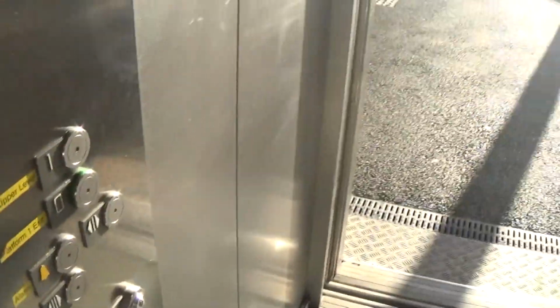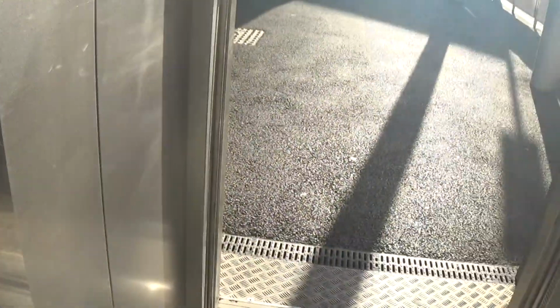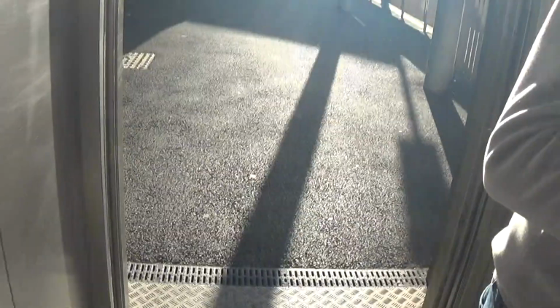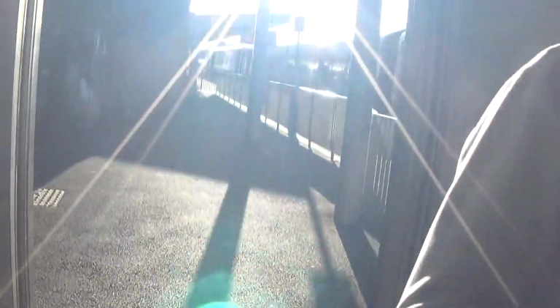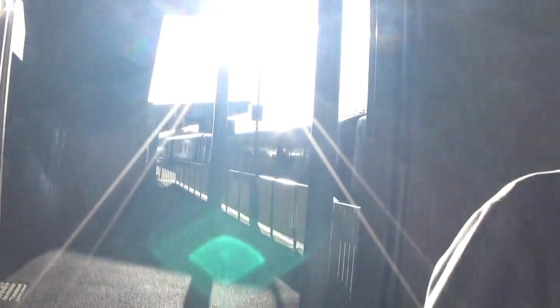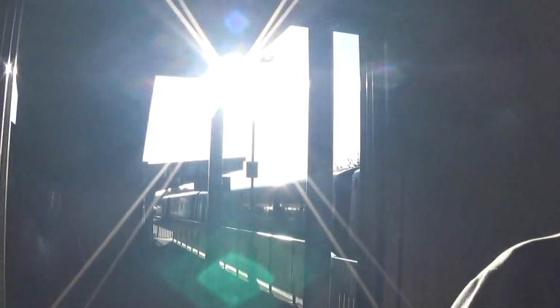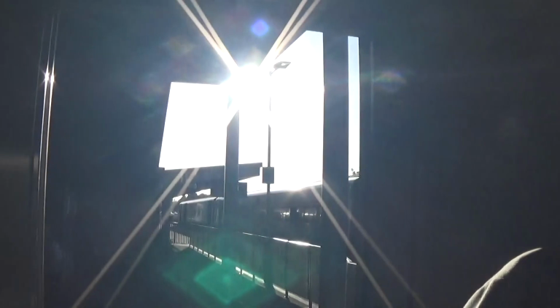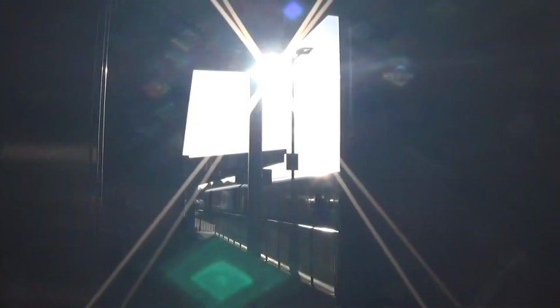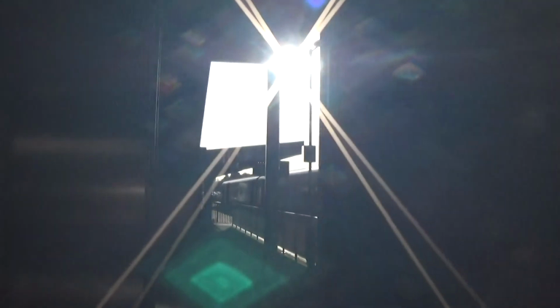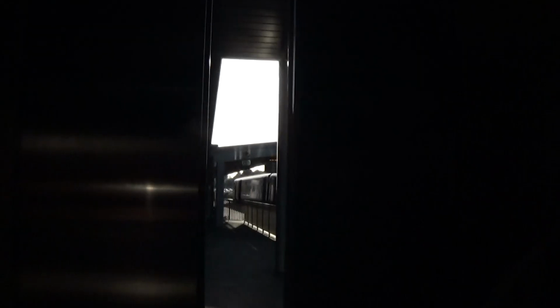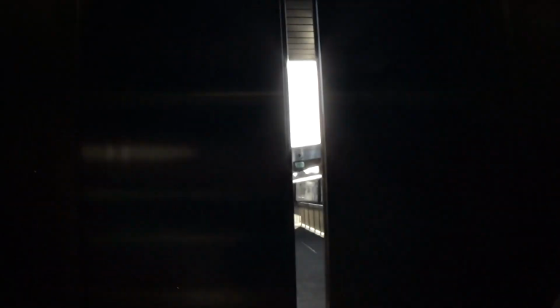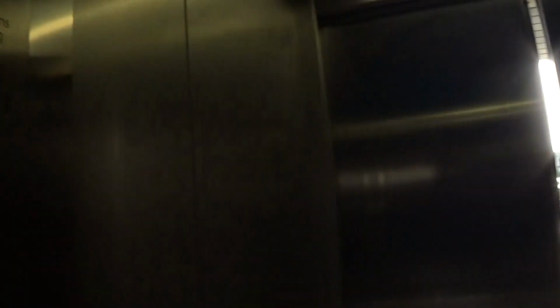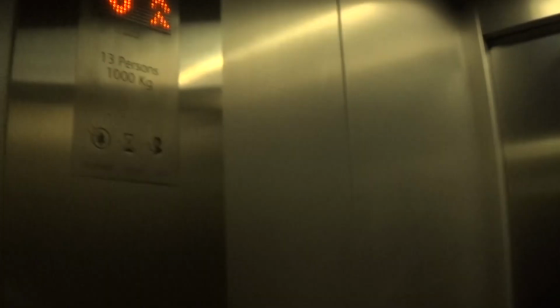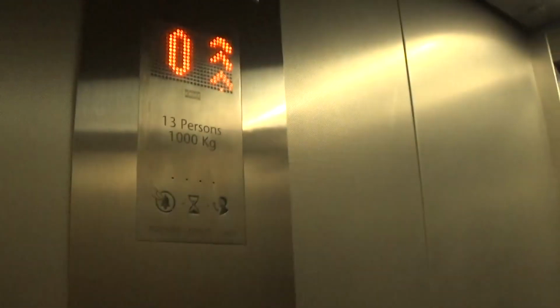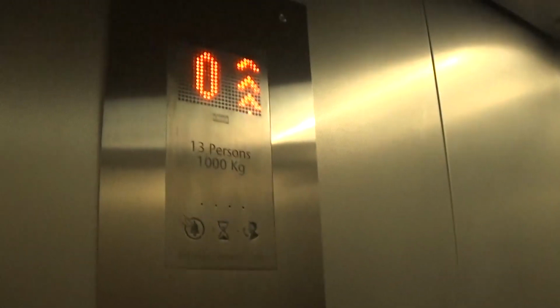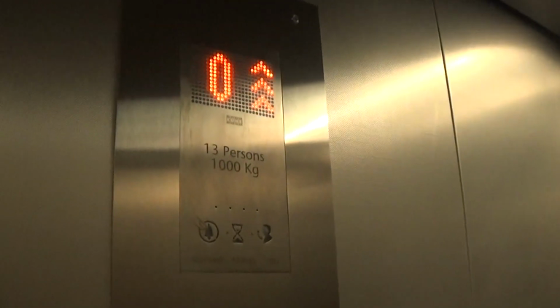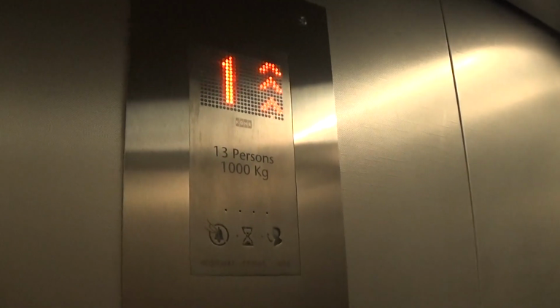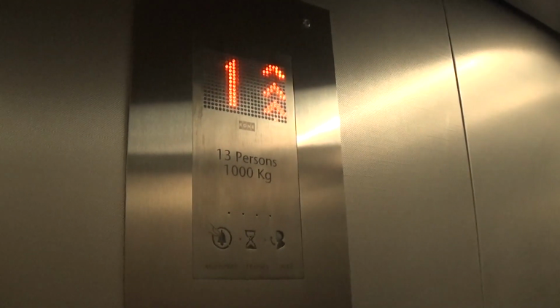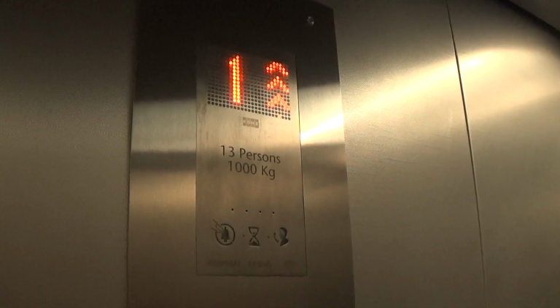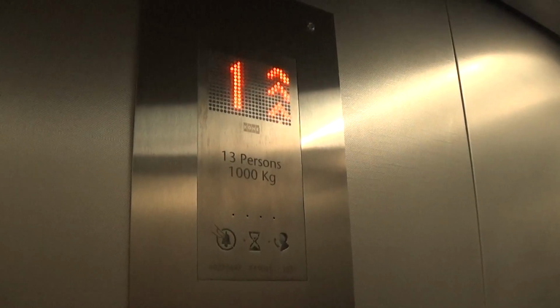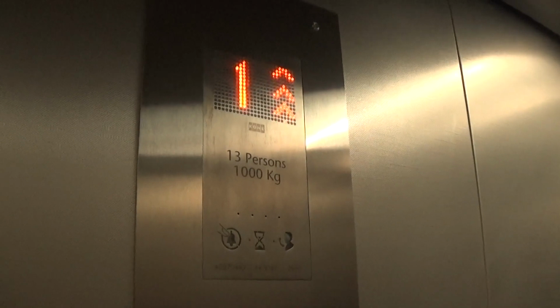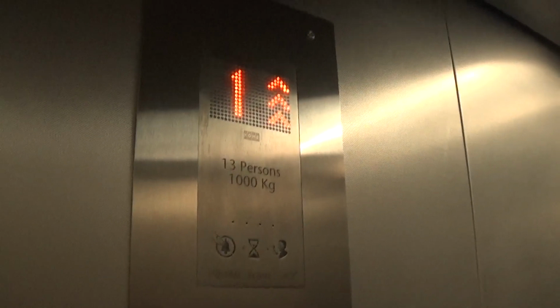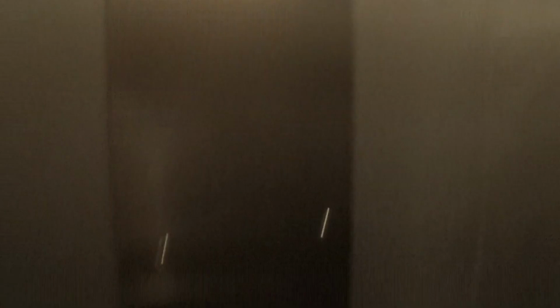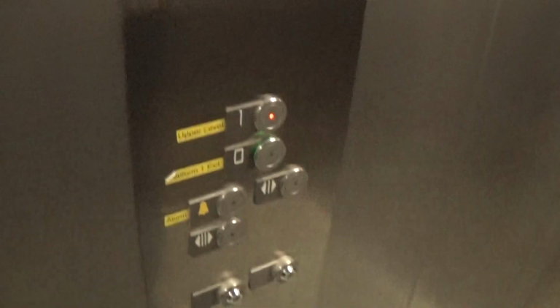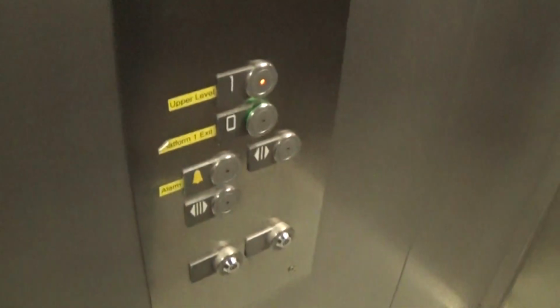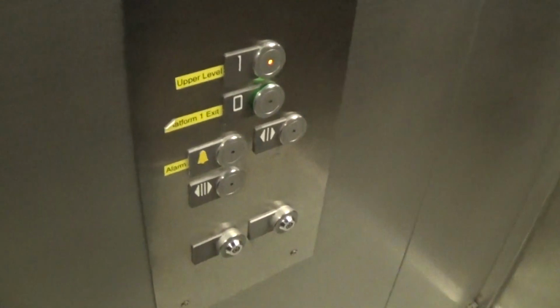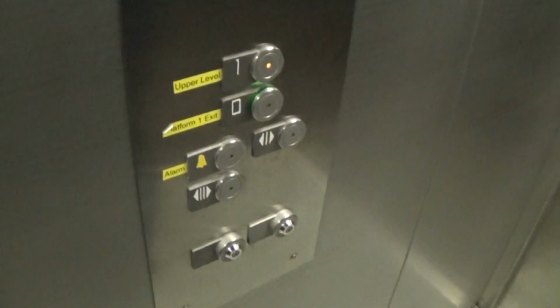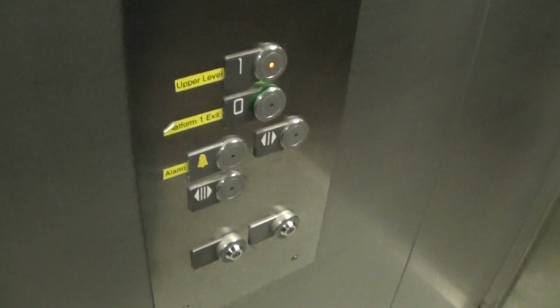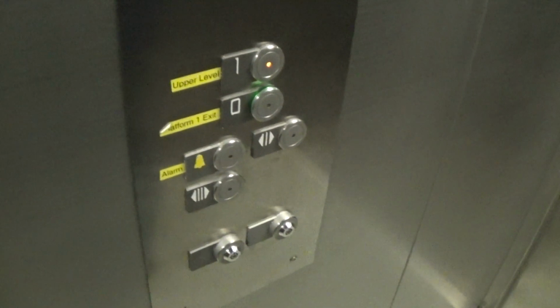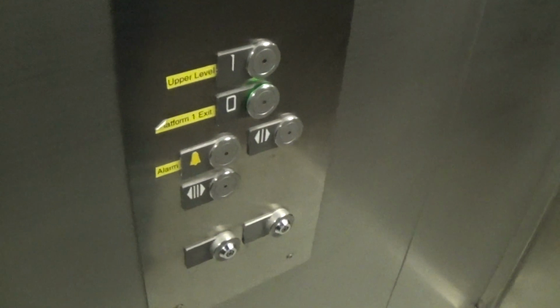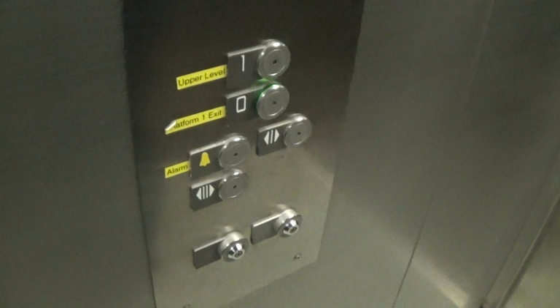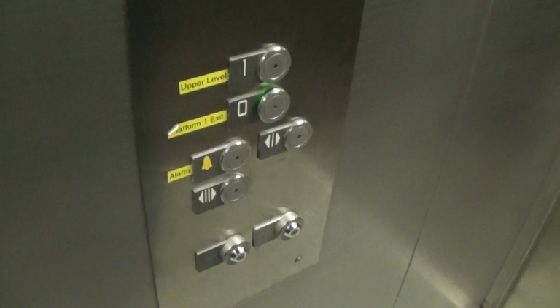There we go. Let's go to one. Capacity is 1,000 kilos, built in 2012 — twelve years ago. Here we are at one.